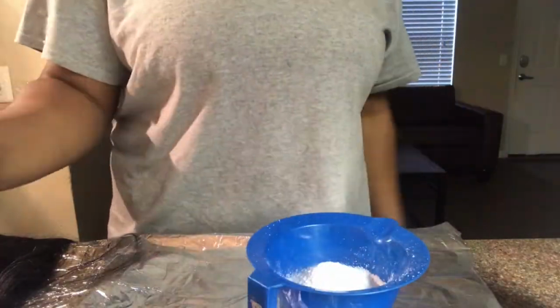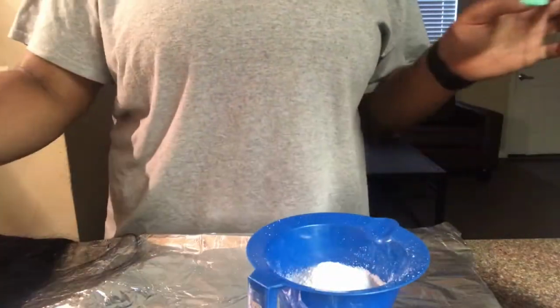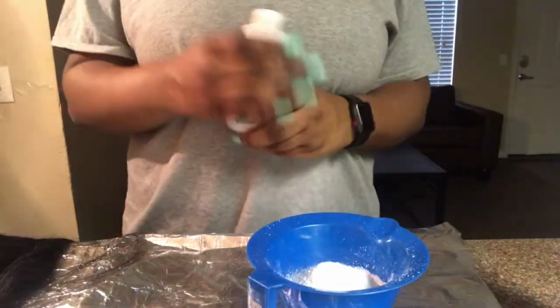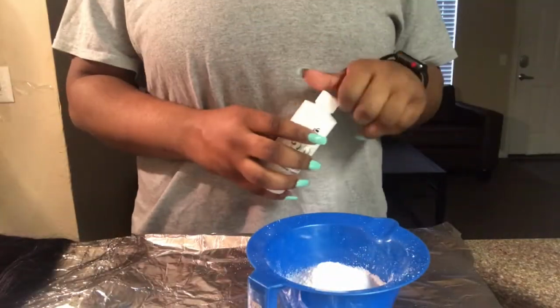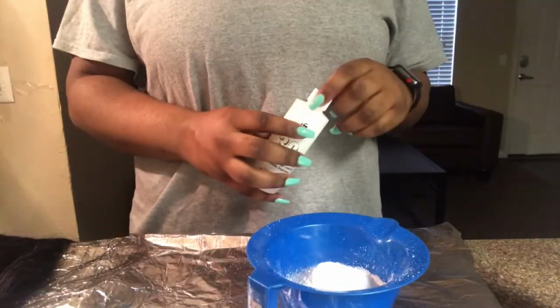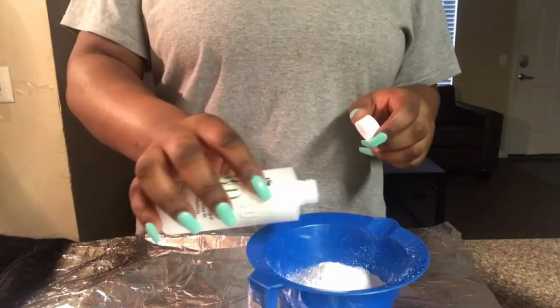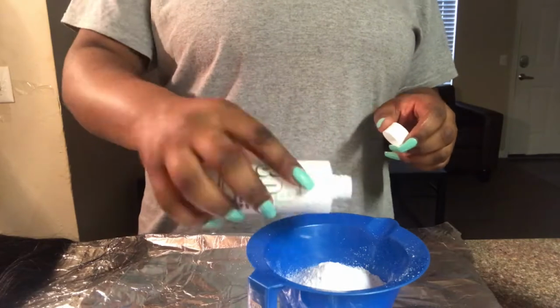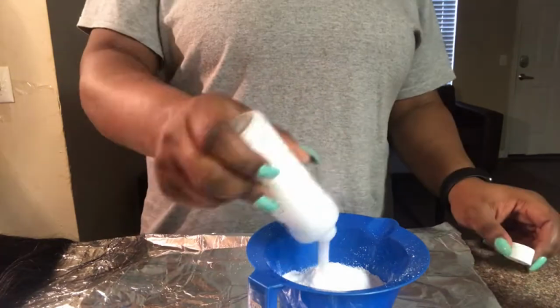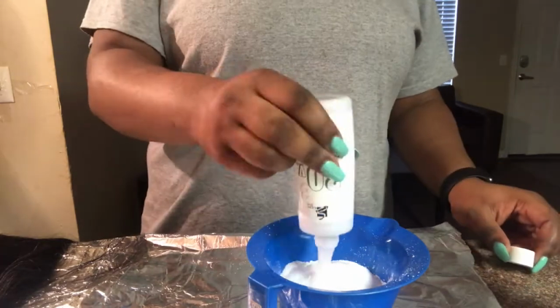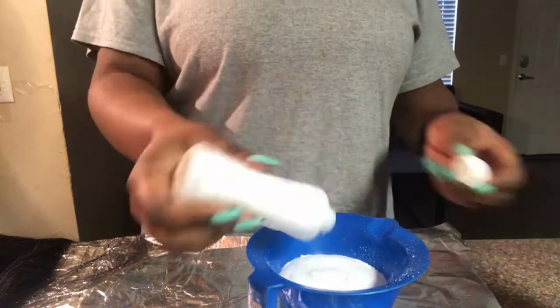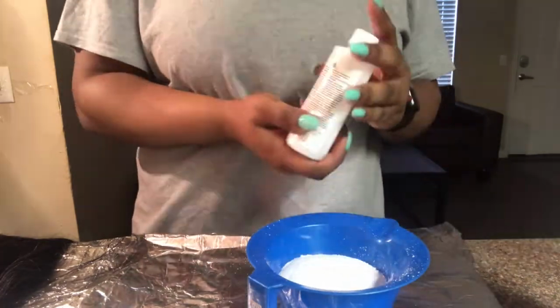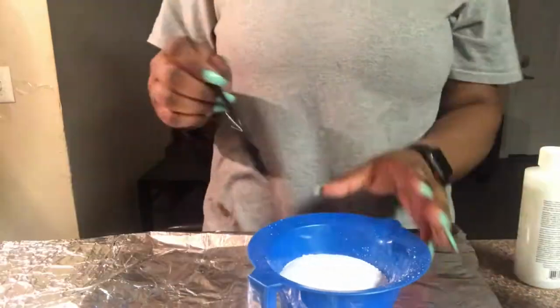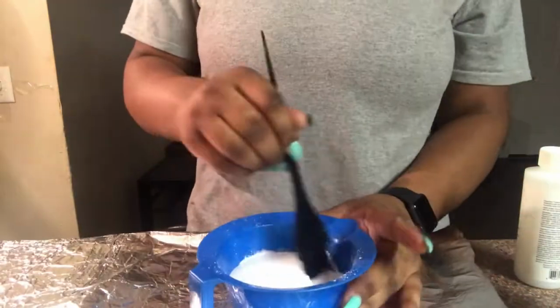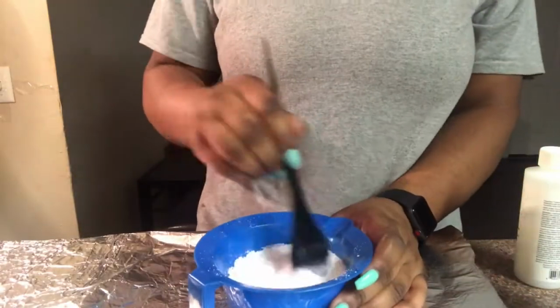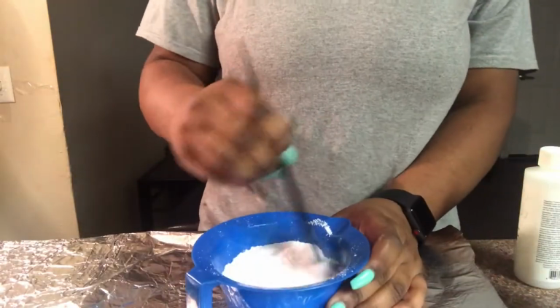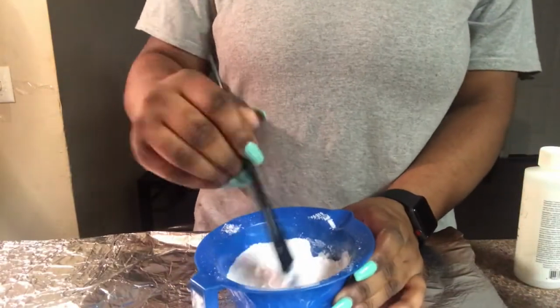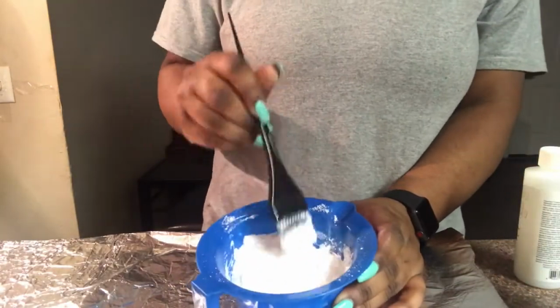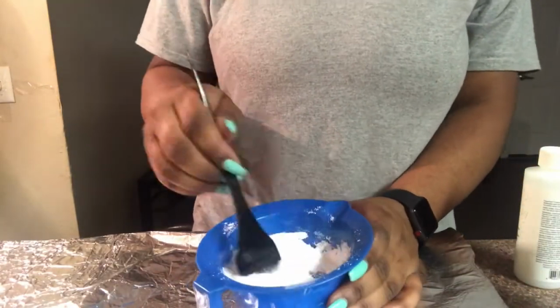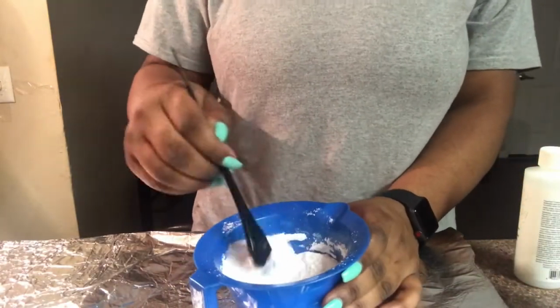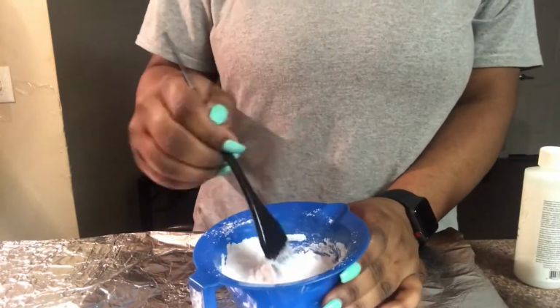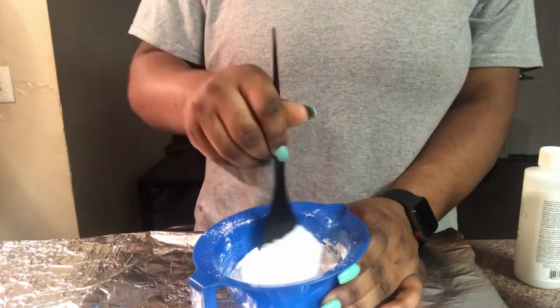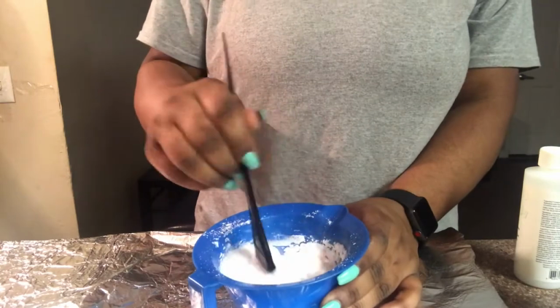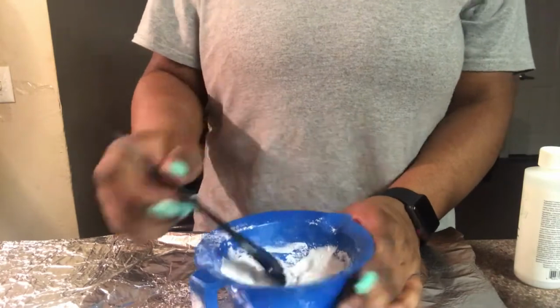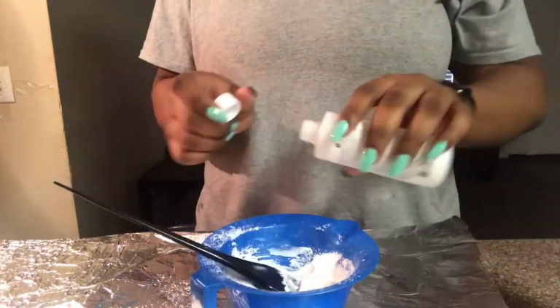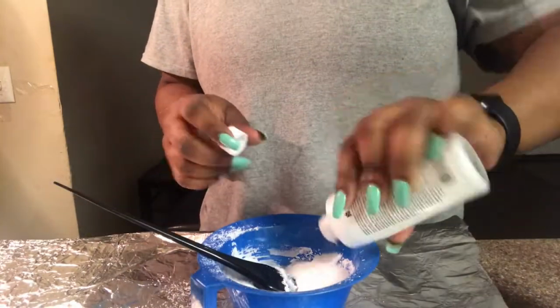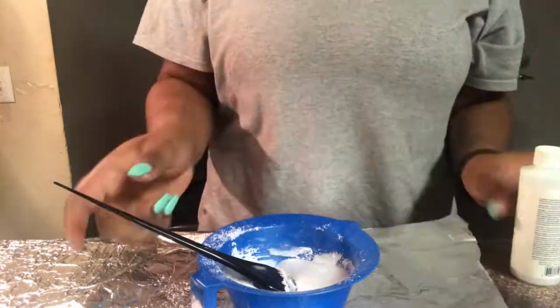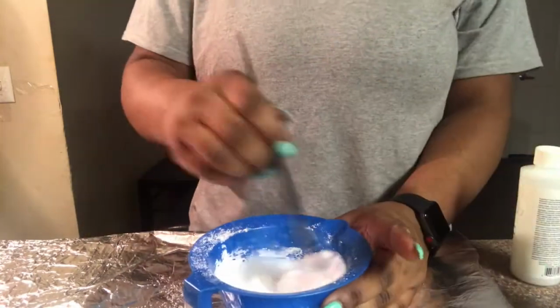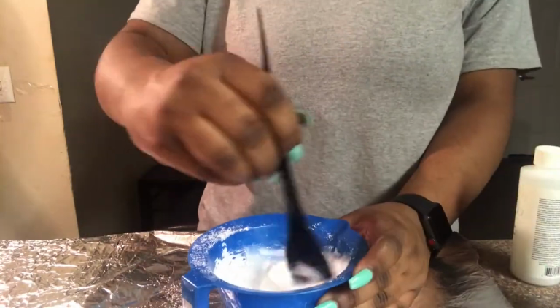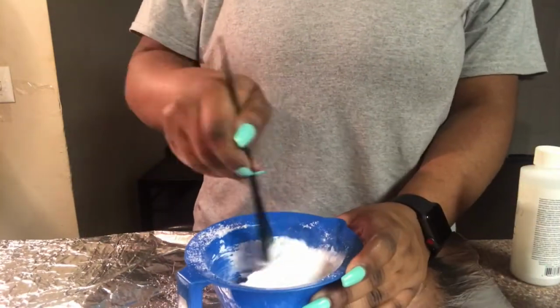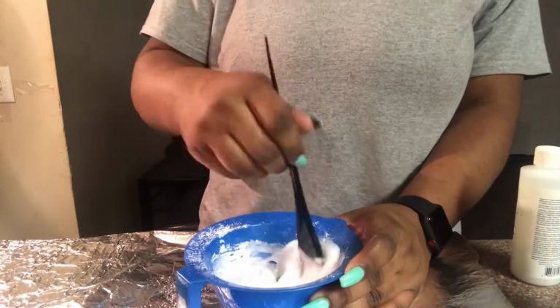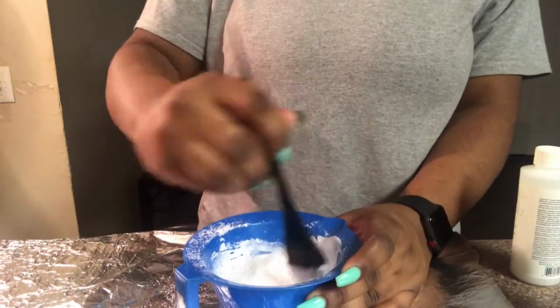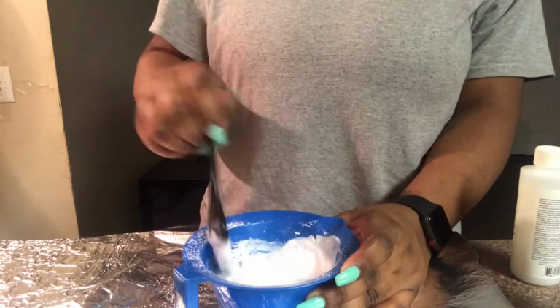For my bleach, I like it to be more on the thick side instead of watery, because I feel that's when it processes the most. When you make it too watery it takes forever to process and it might not even process.